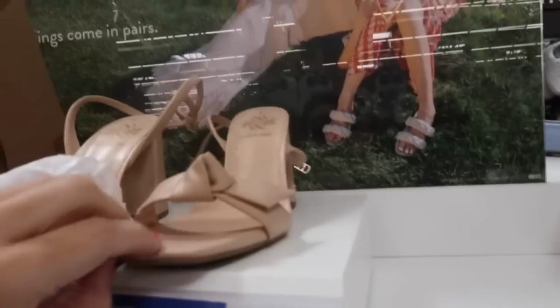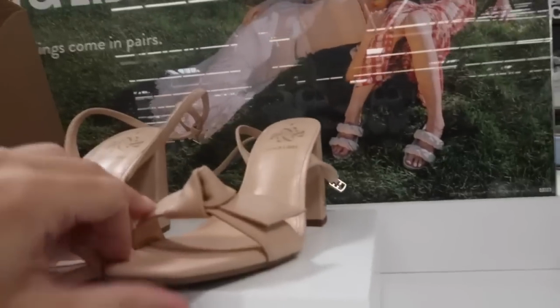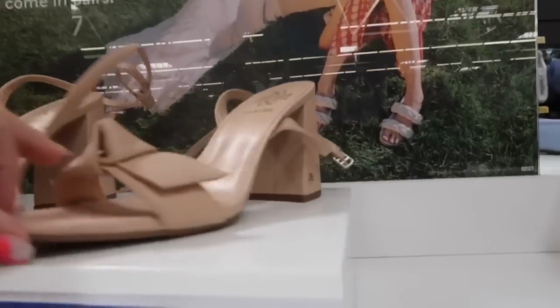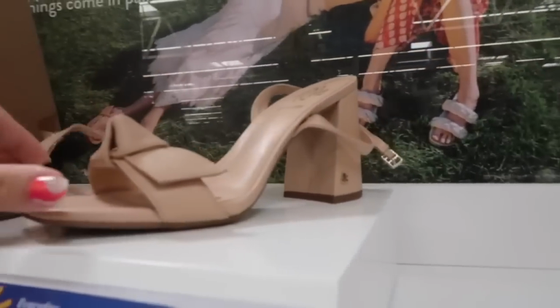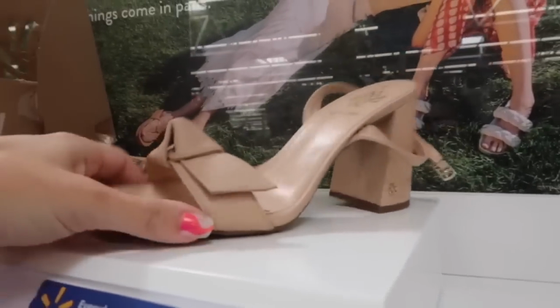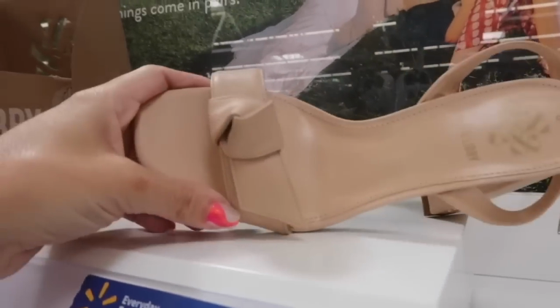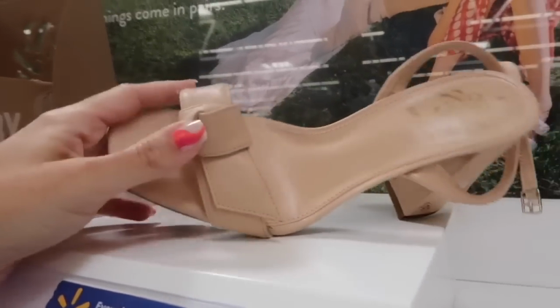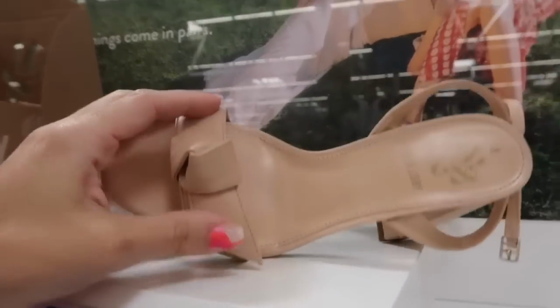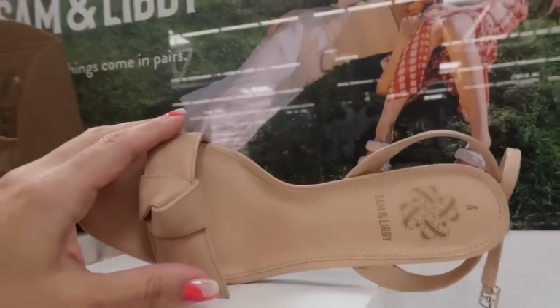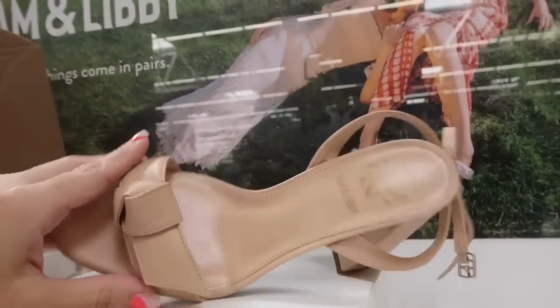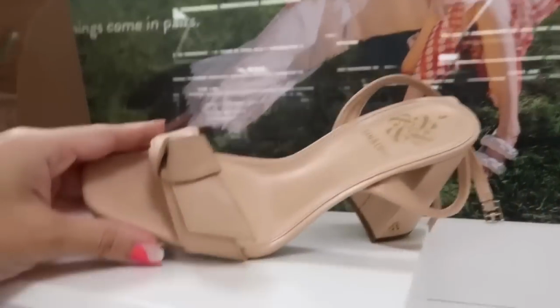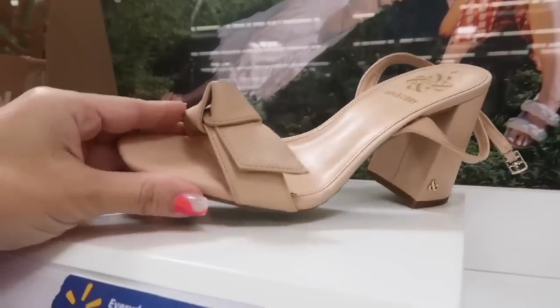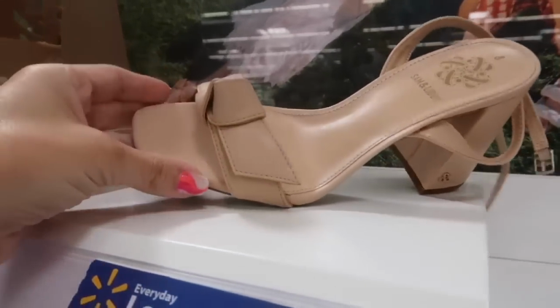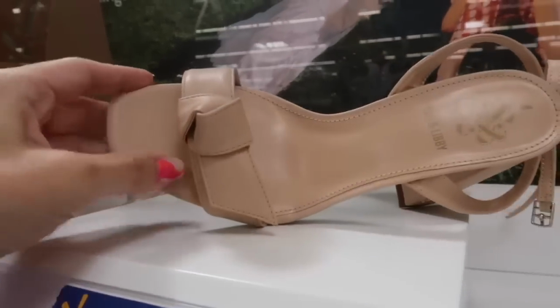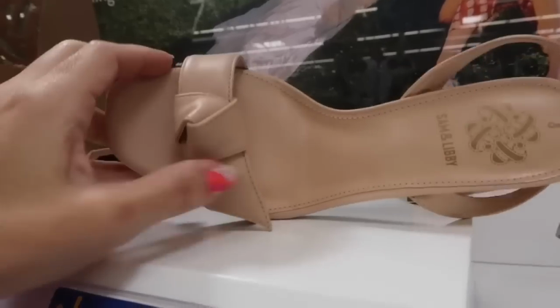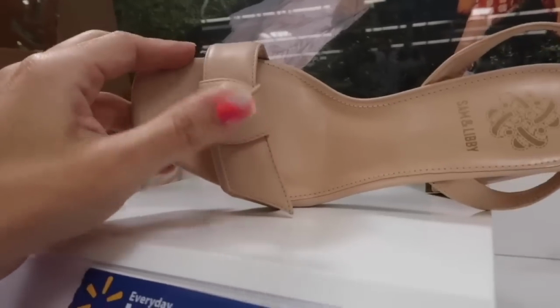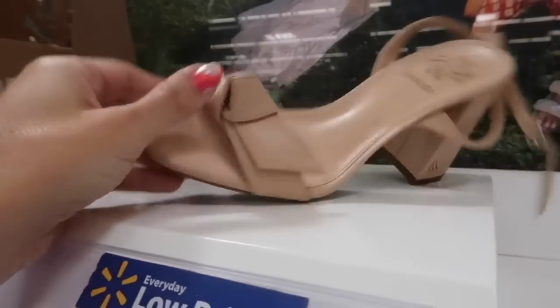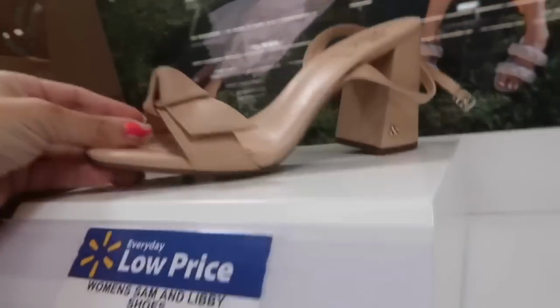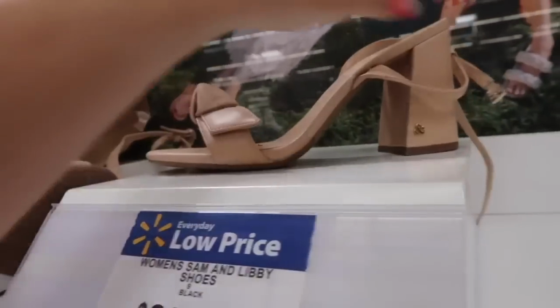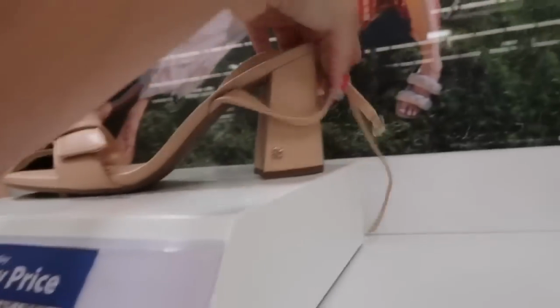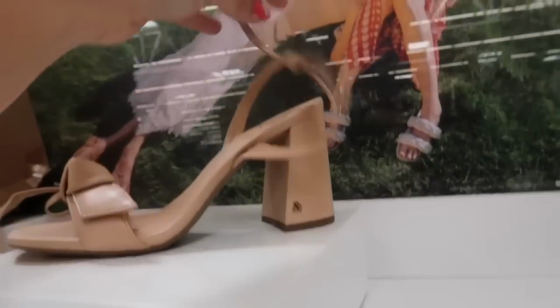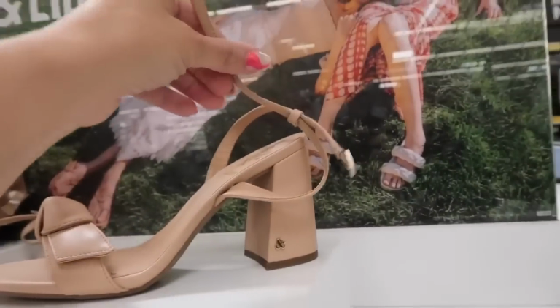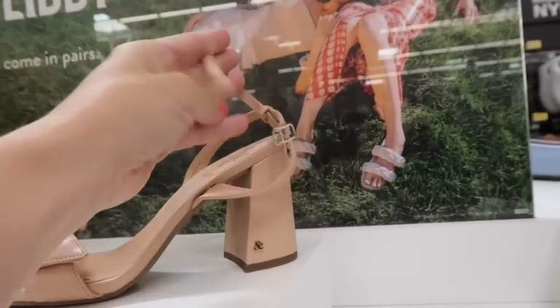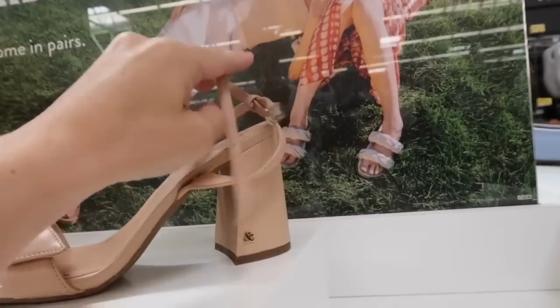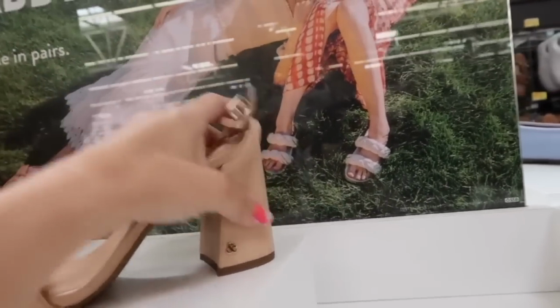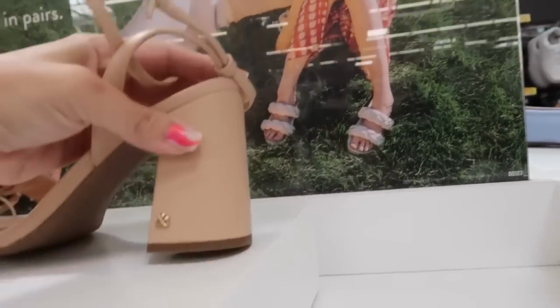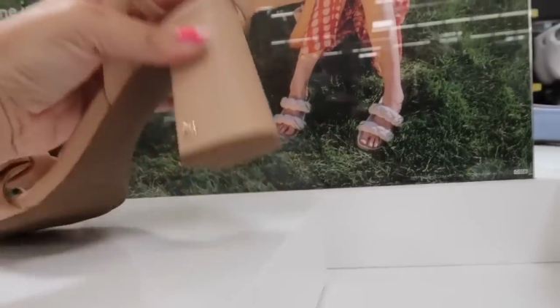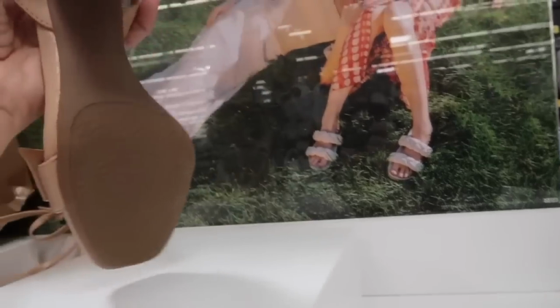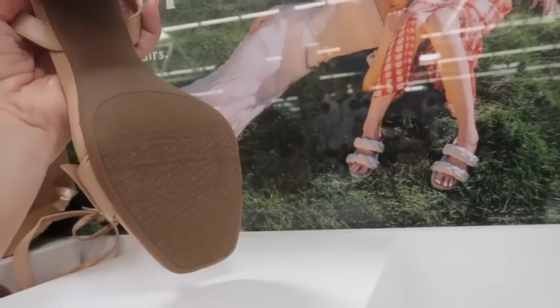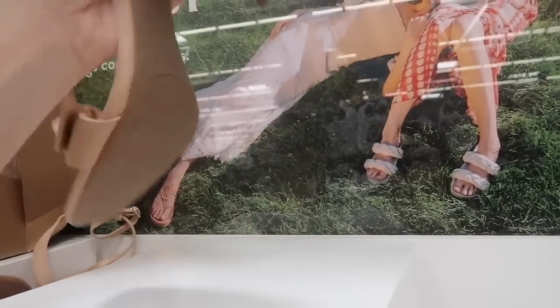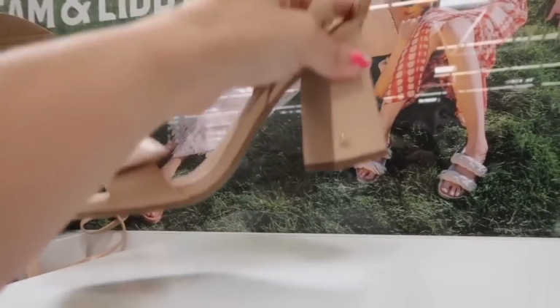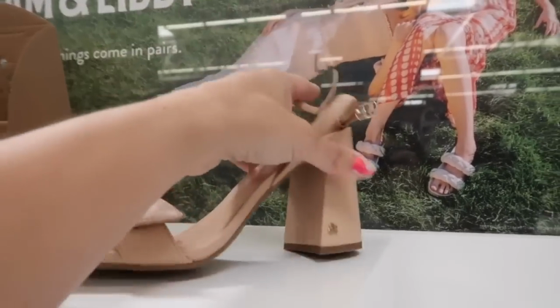New heels from Sam and Livvy. These look exactly like a super high-end designer brand. They have the square toe, that little knotted detail, ankle strap with the buckle, and then it is a chunkier heel. These are $25.